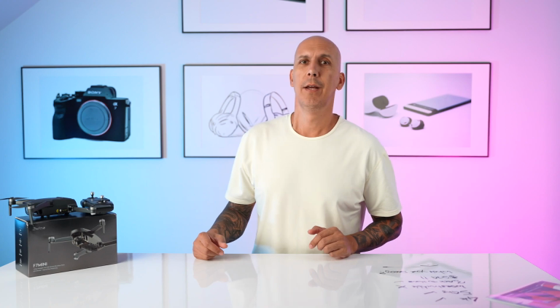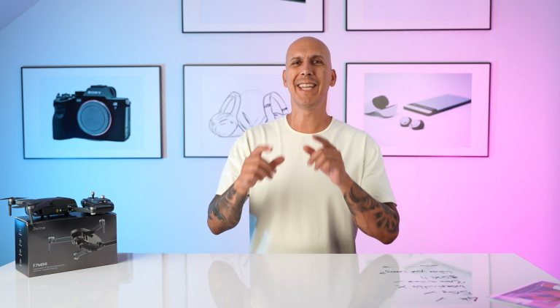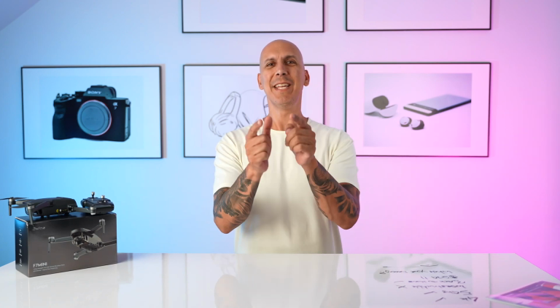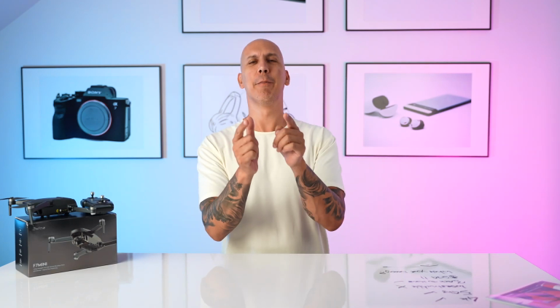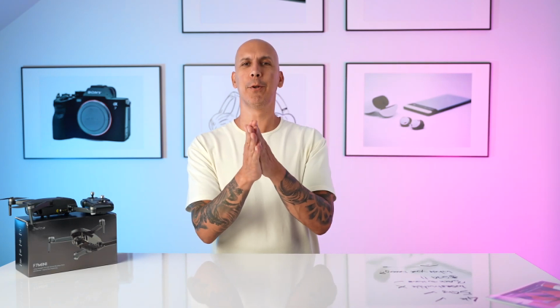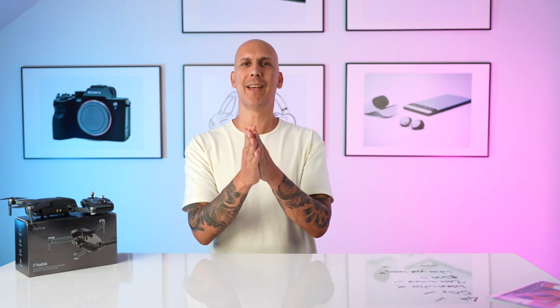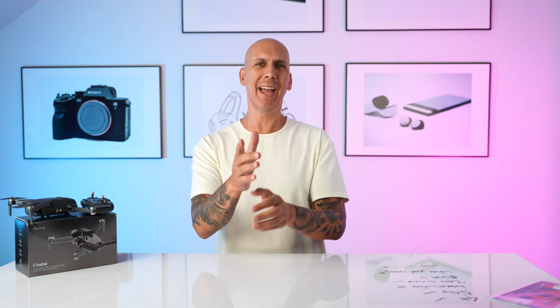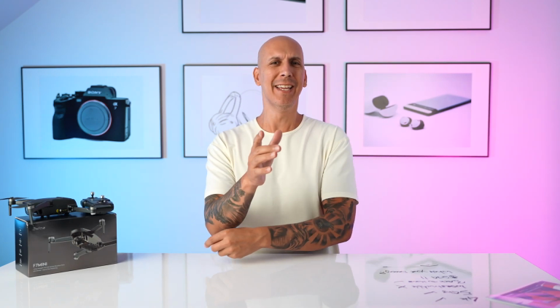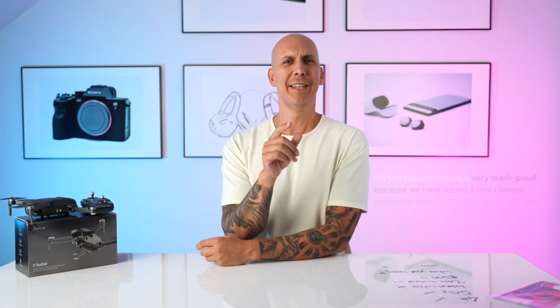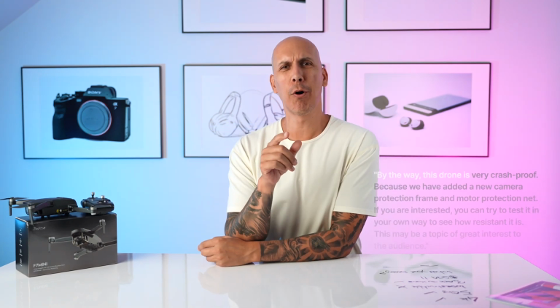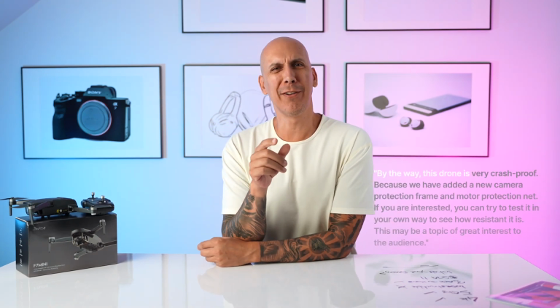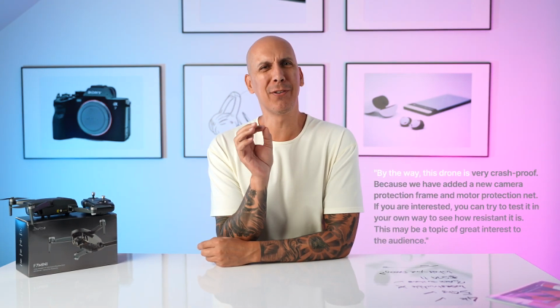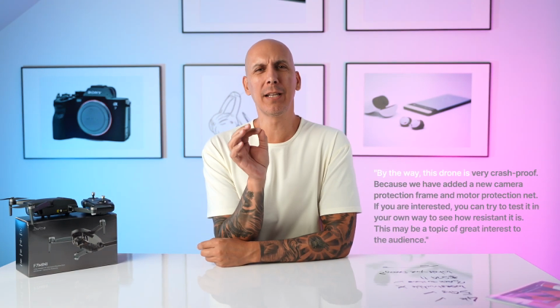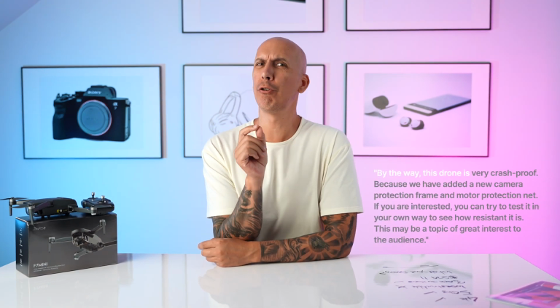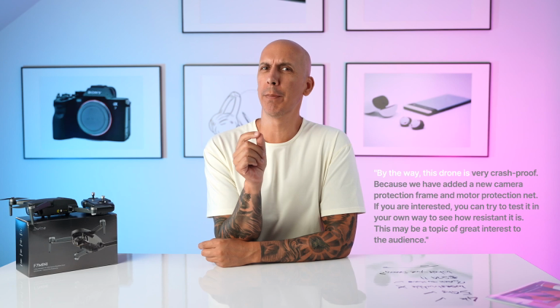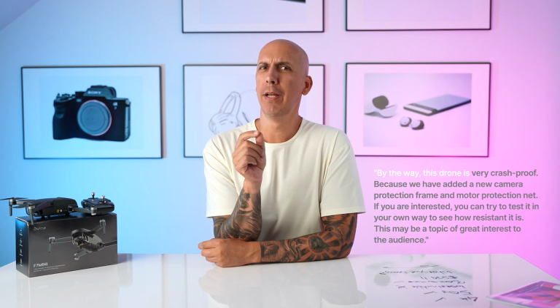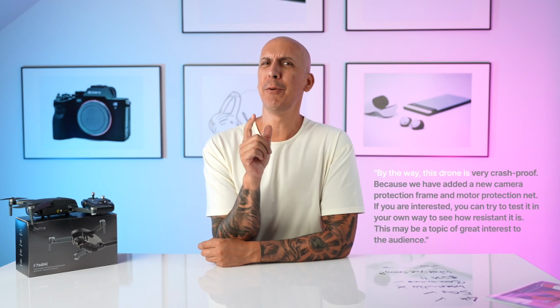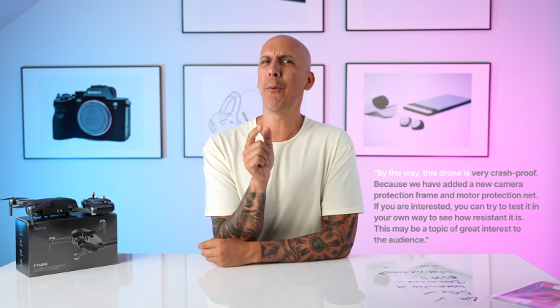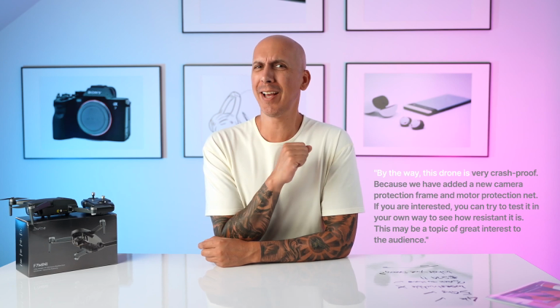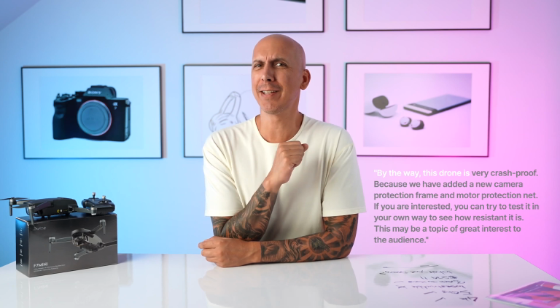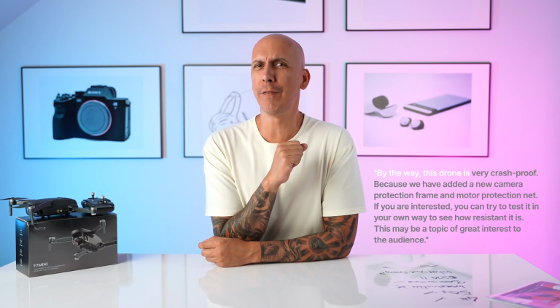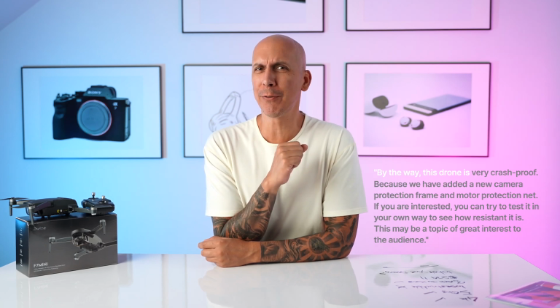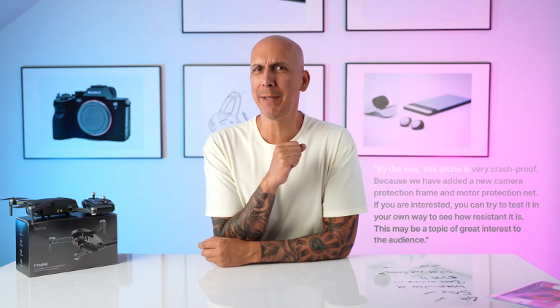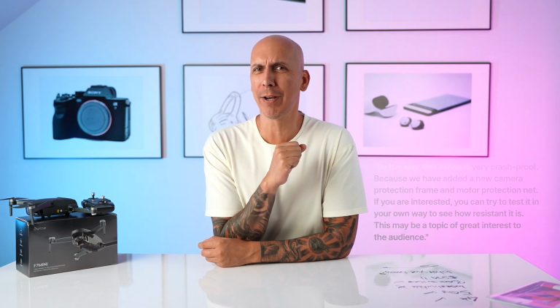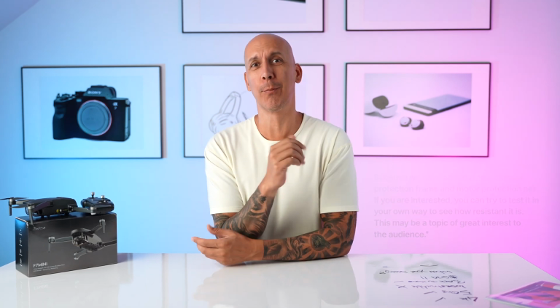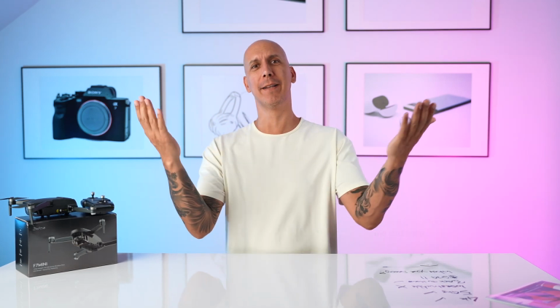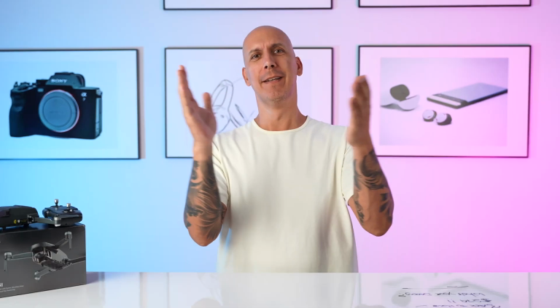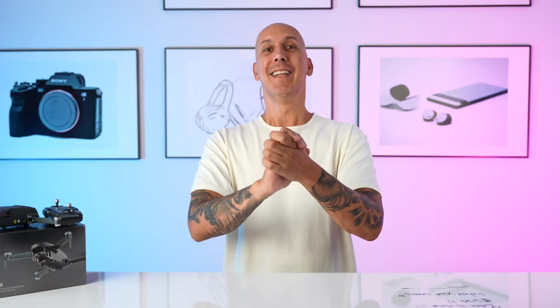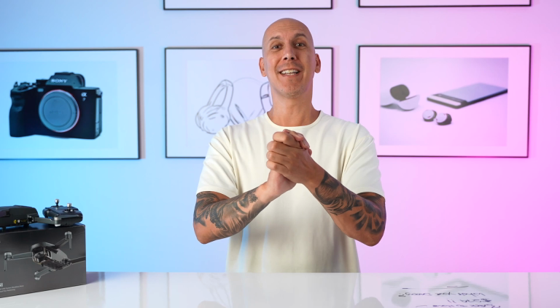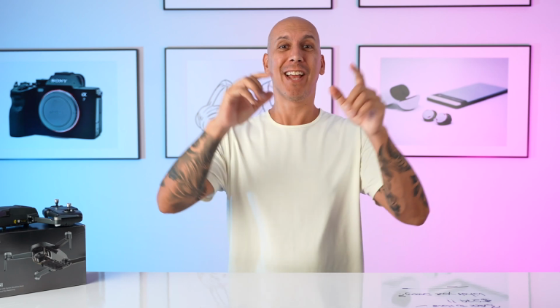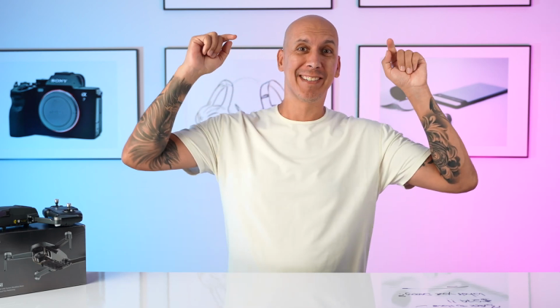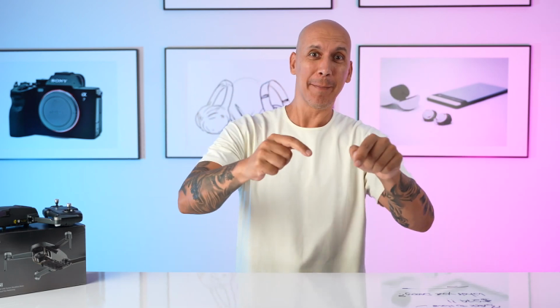When you get an email from someone who says, 'Hey, this product is particularly durable — you might want to test it because your viewers may be interested.' Well, challenge accepted.